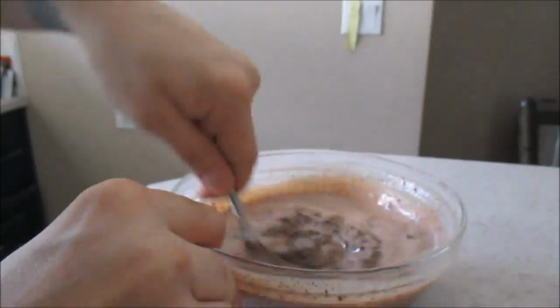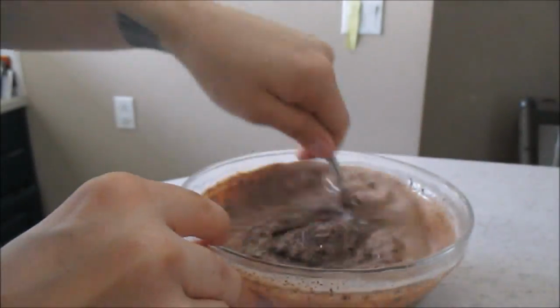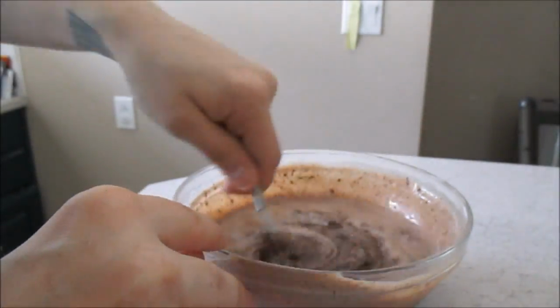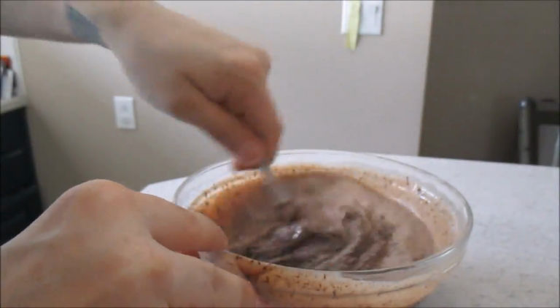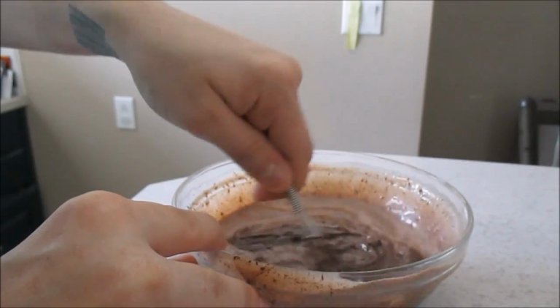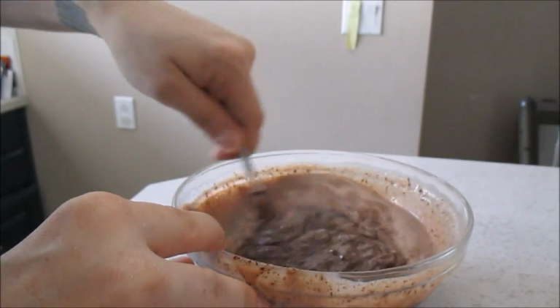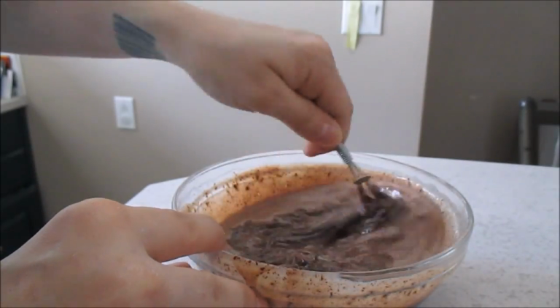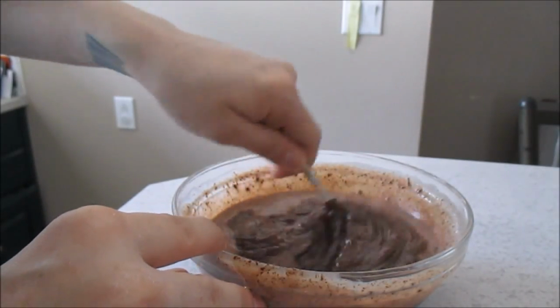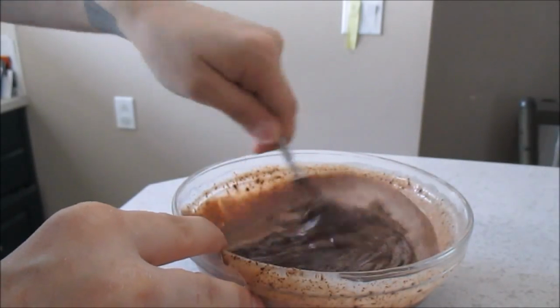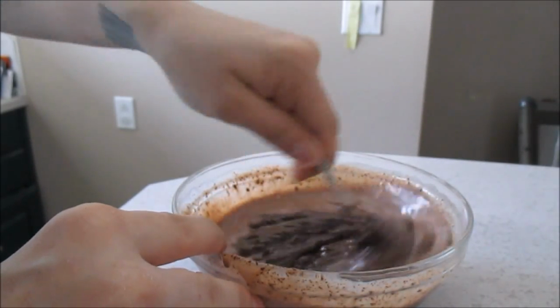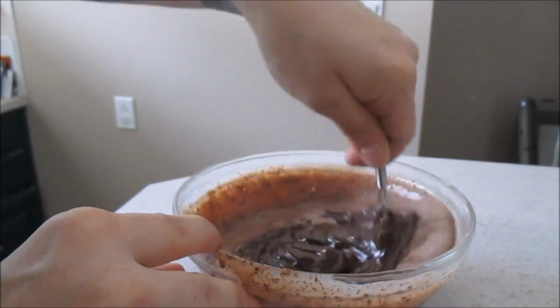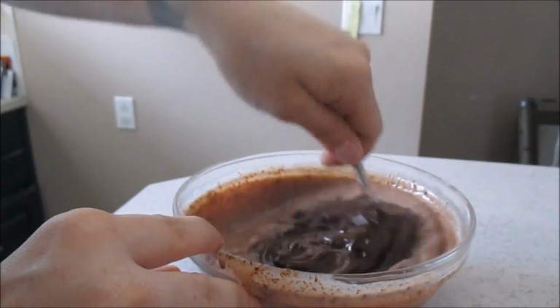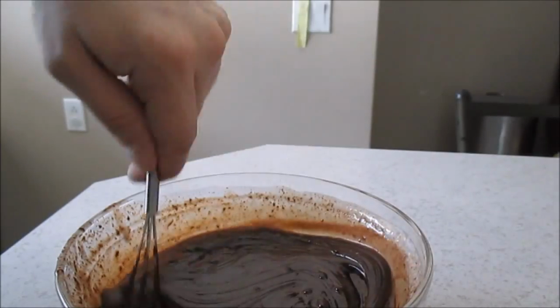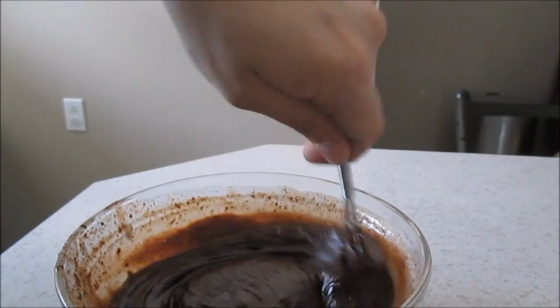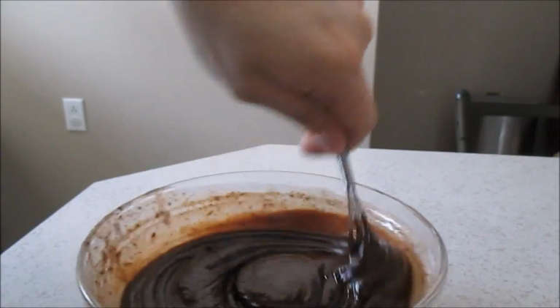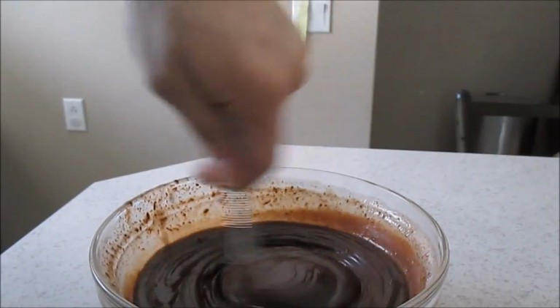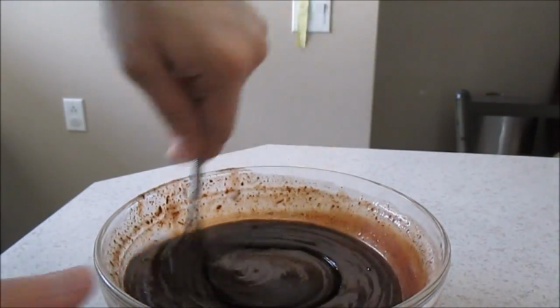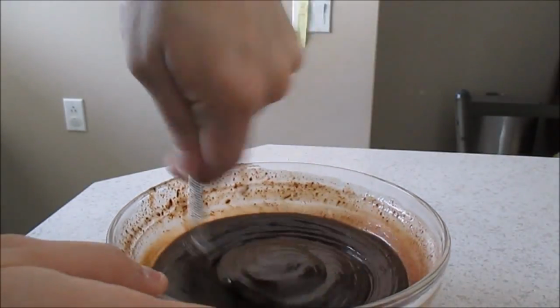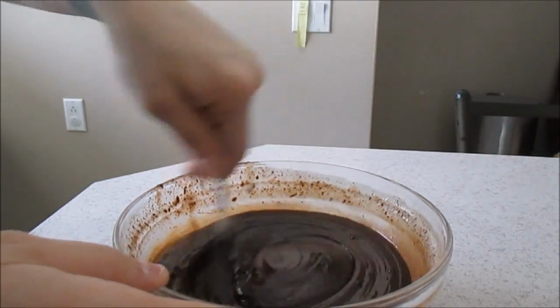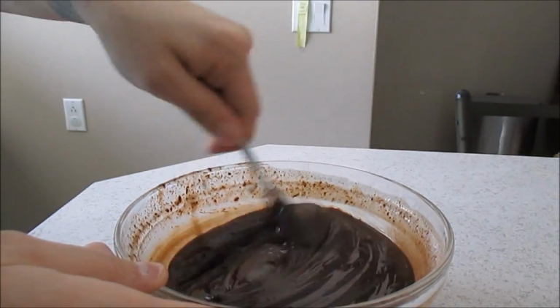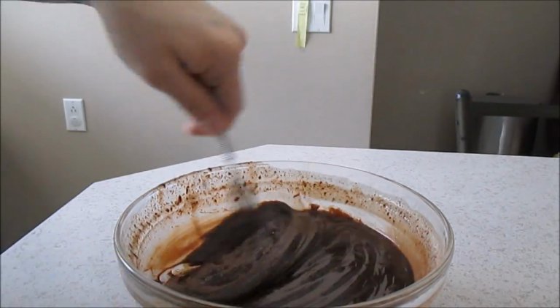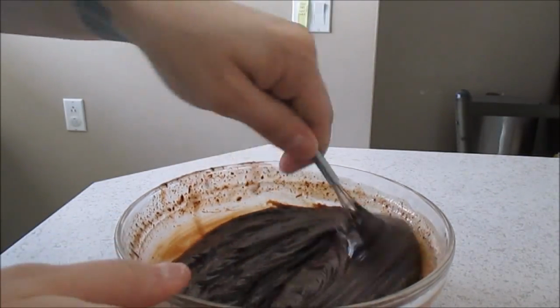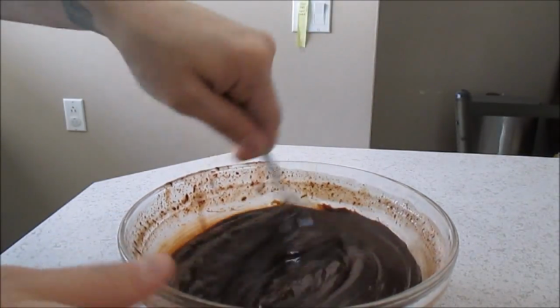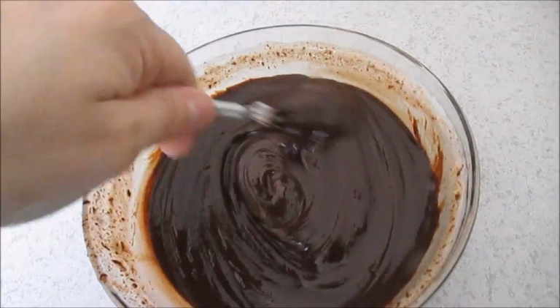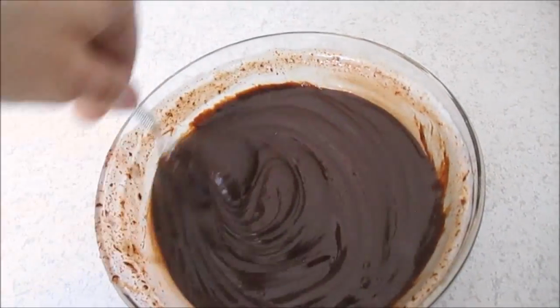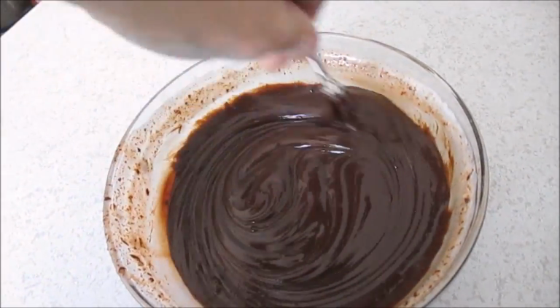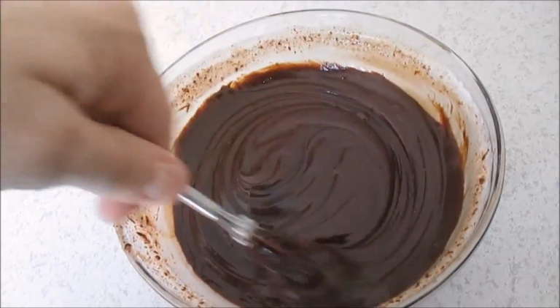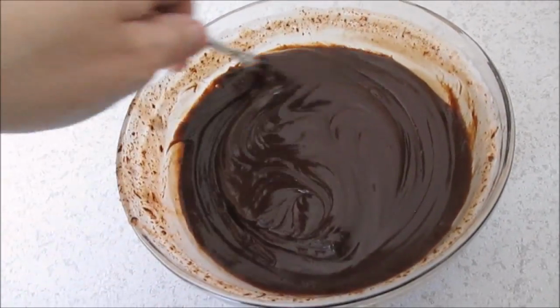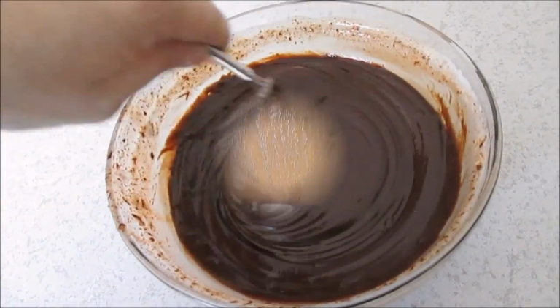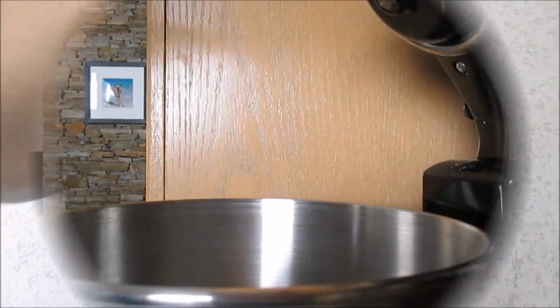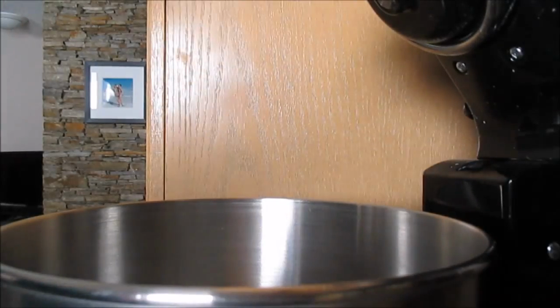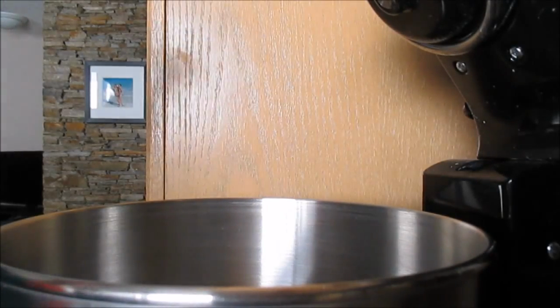Keep stirring until the chocolate and the cream is fully combined. Once you're done mixing, set it aside while we make our peanut butter mixture.